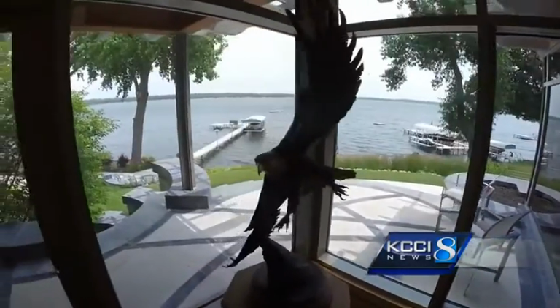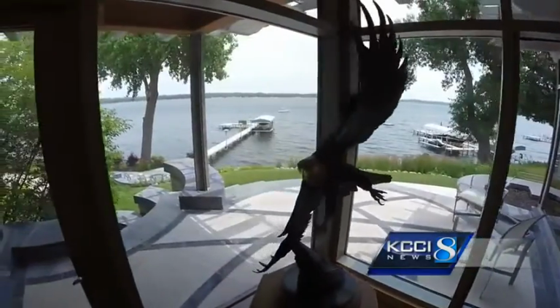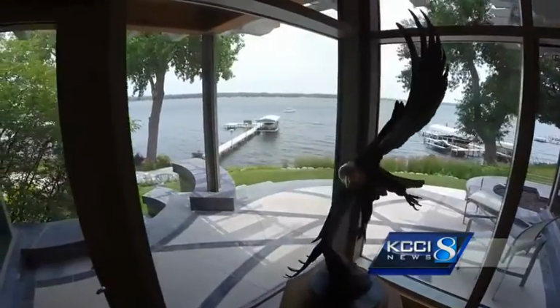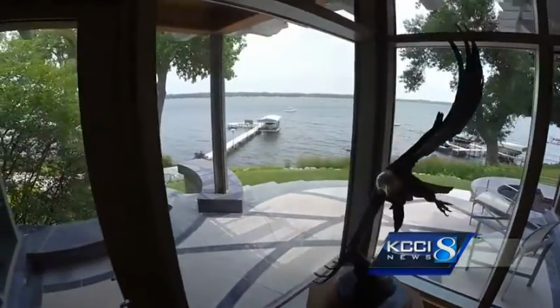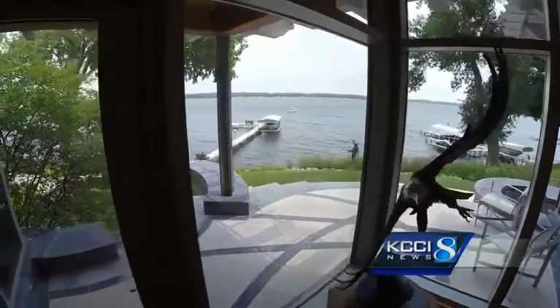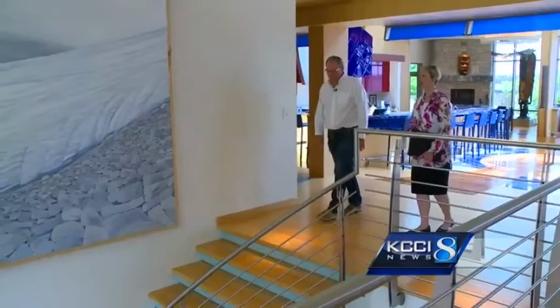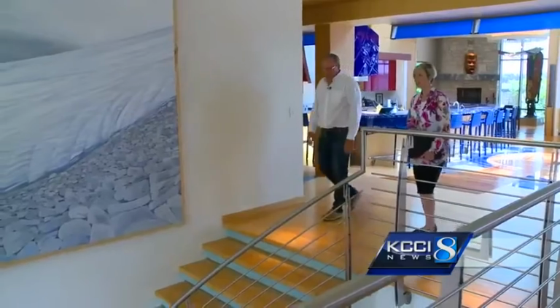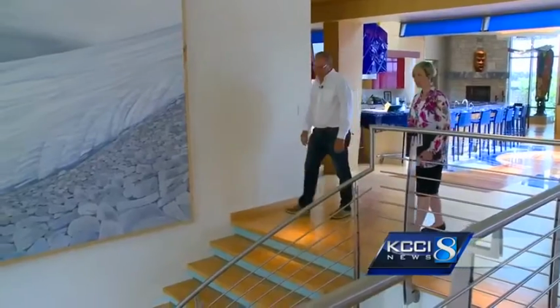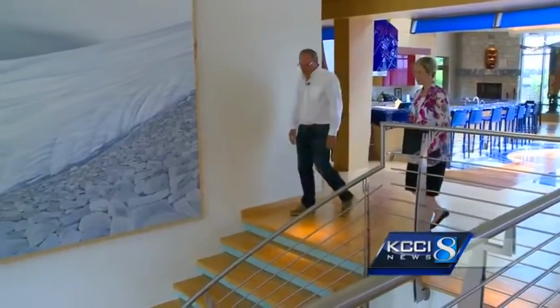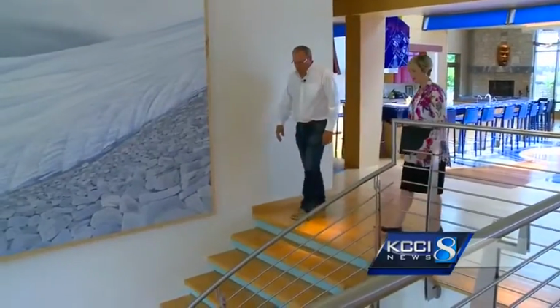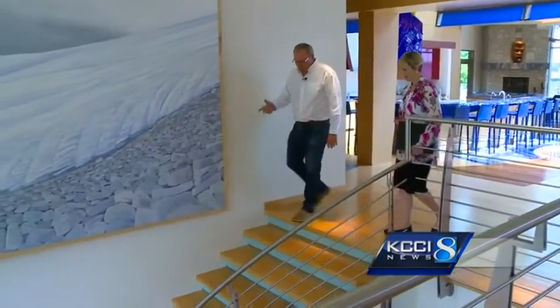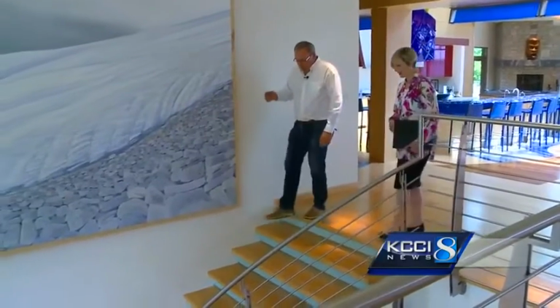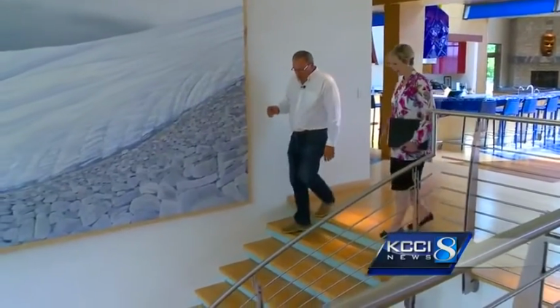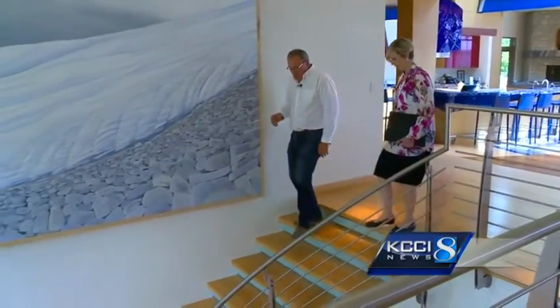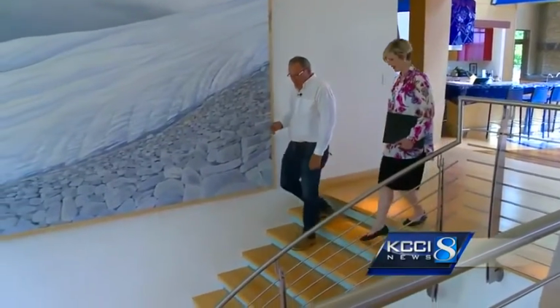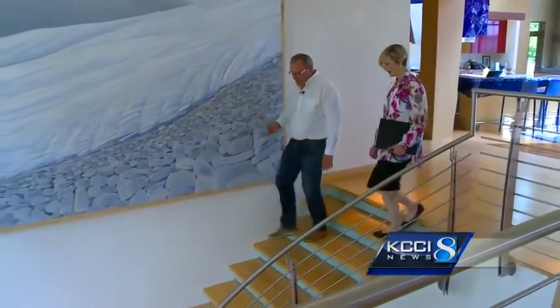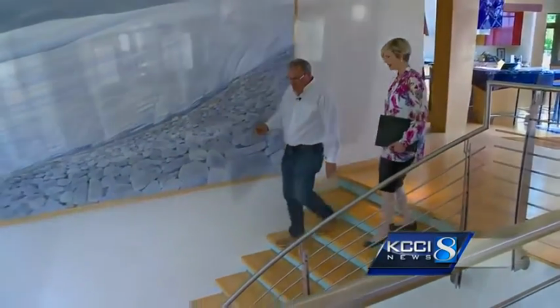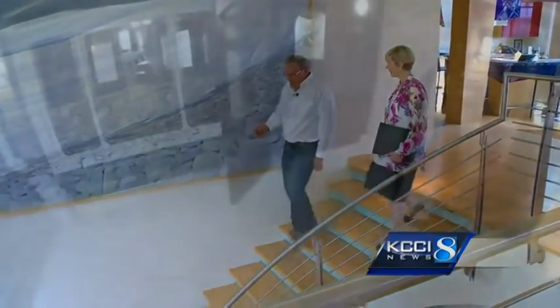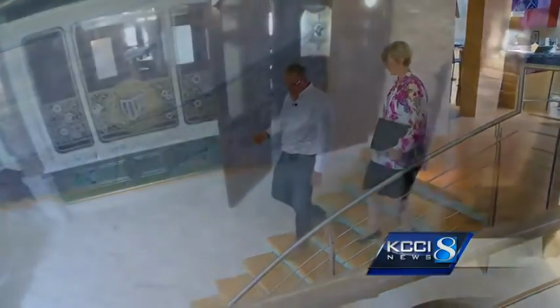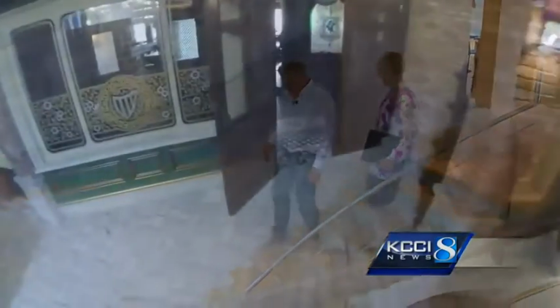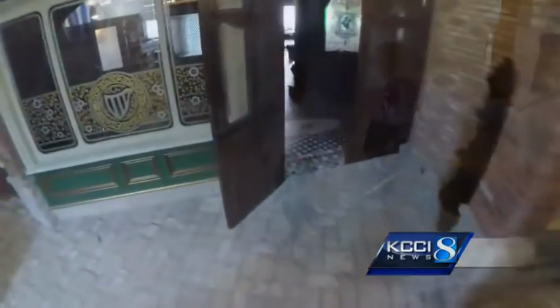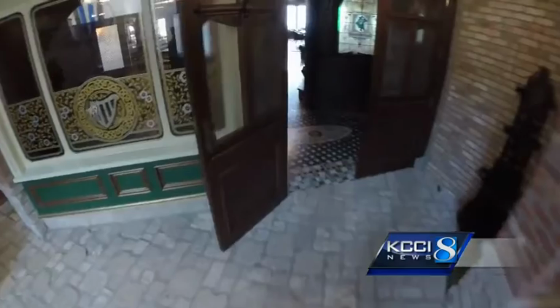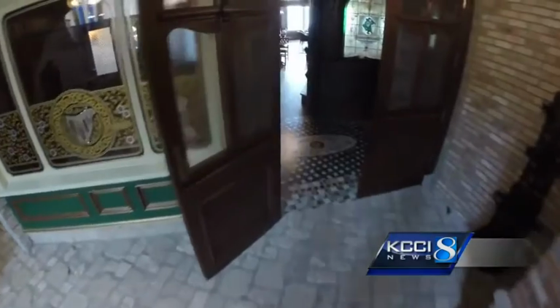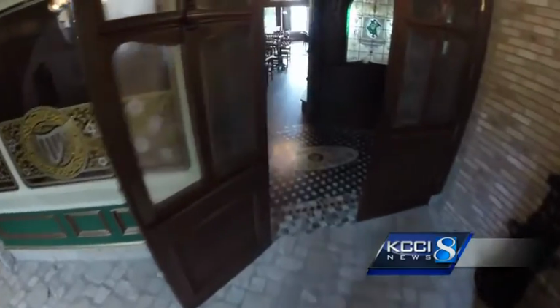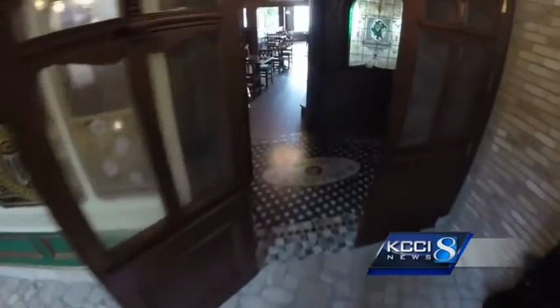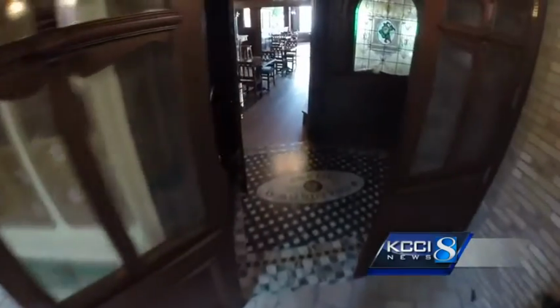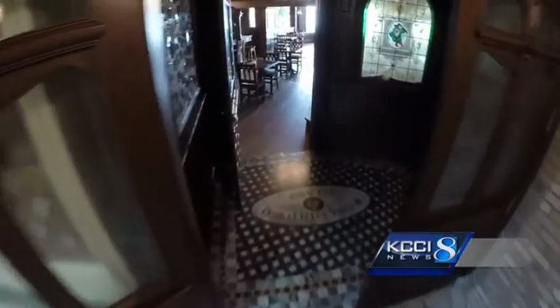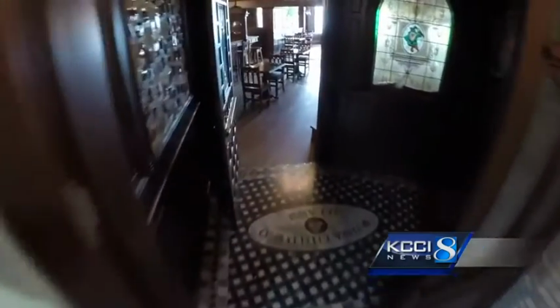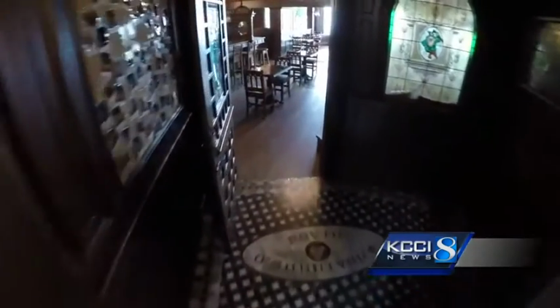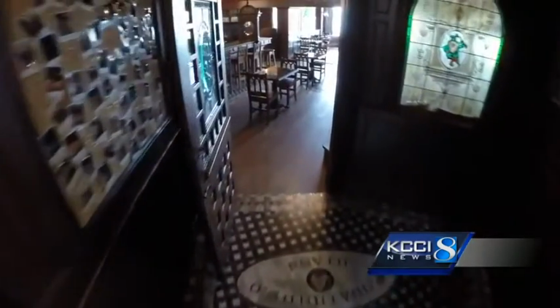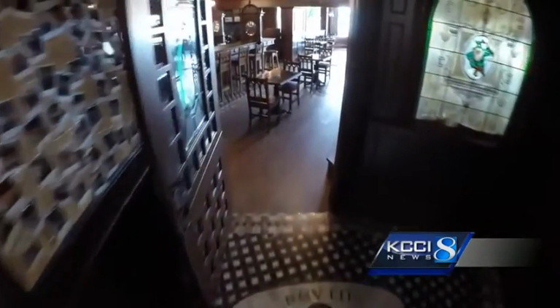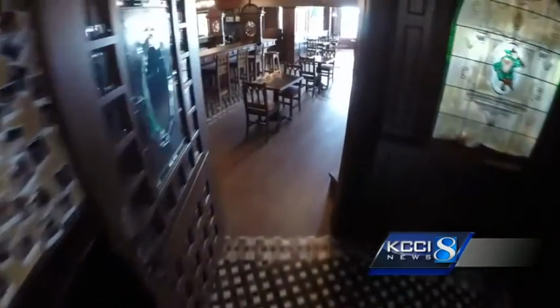The wow factor continues on the lower level of Peace Harbor. Going down to the lower level, it opens up into what would be a street scene from Ireland.